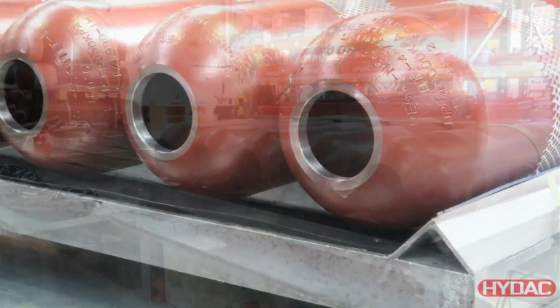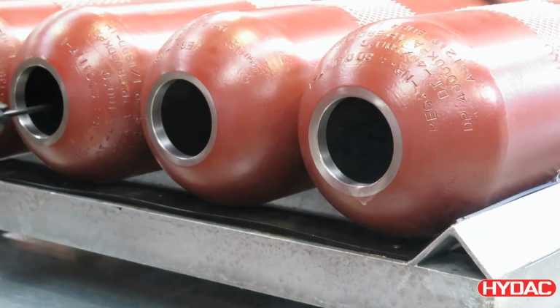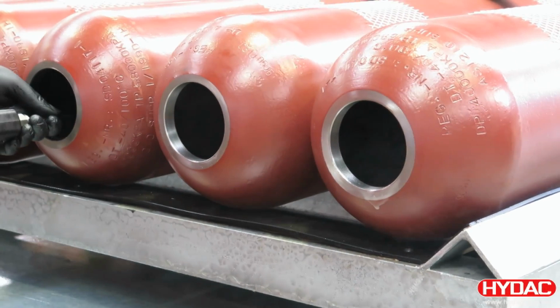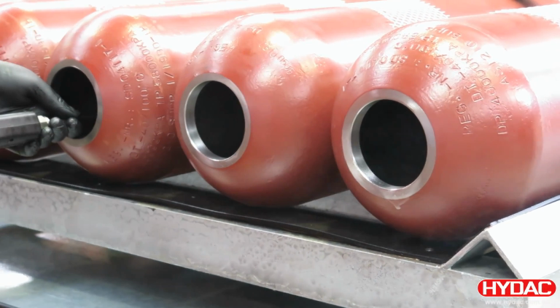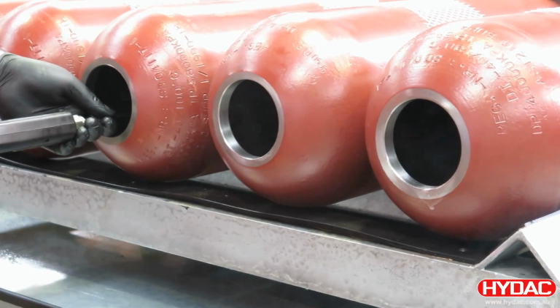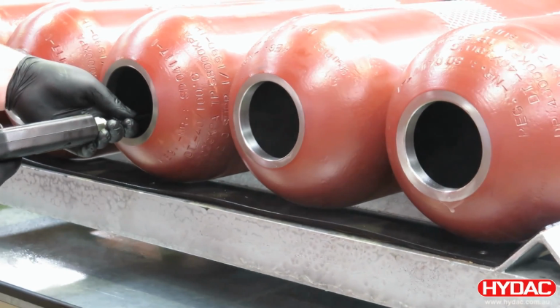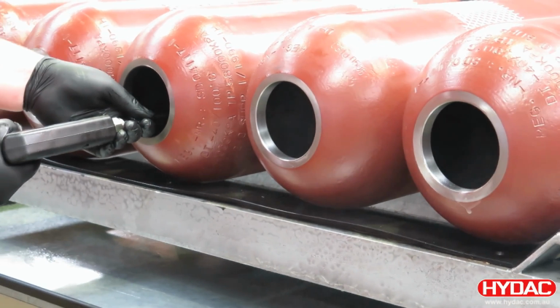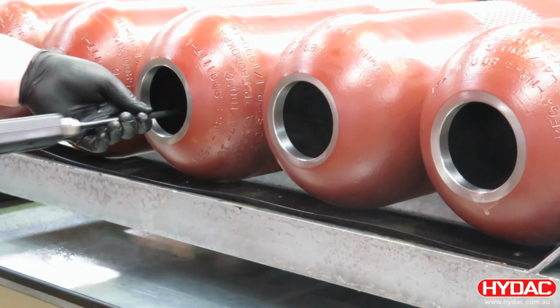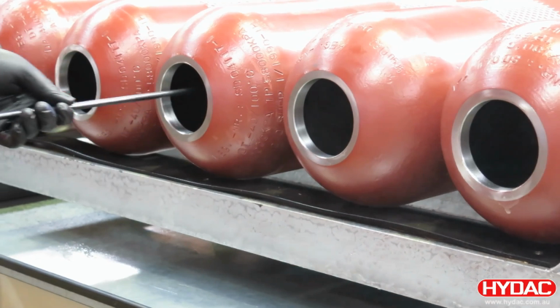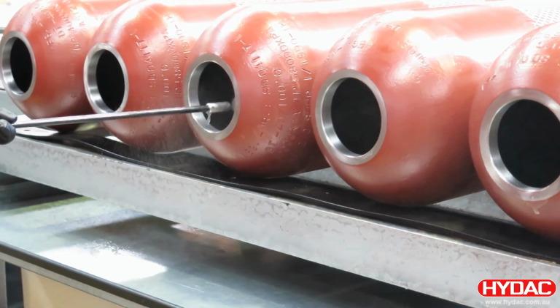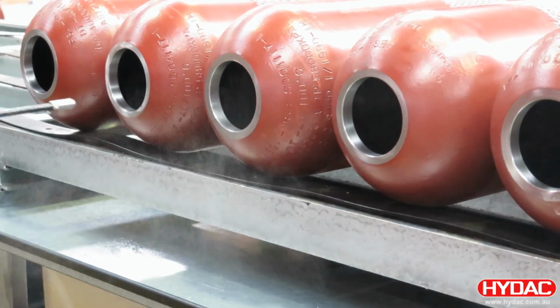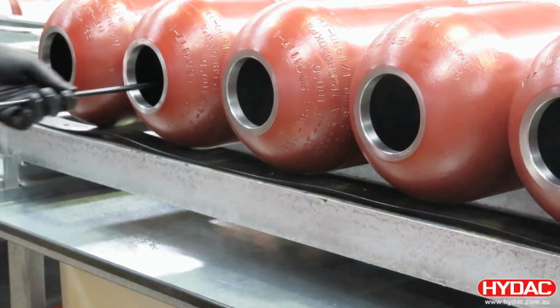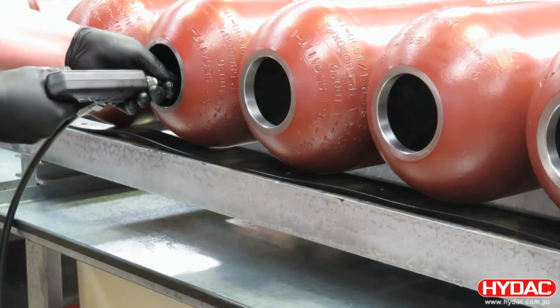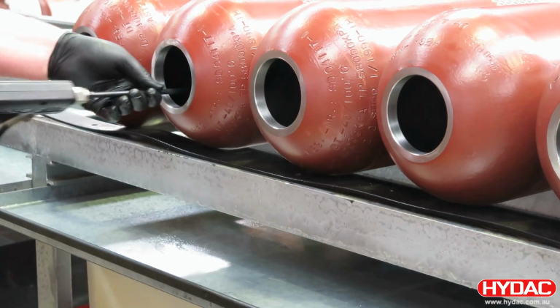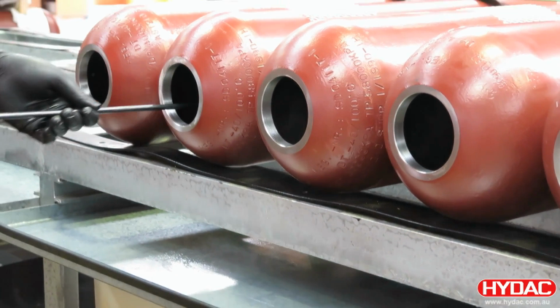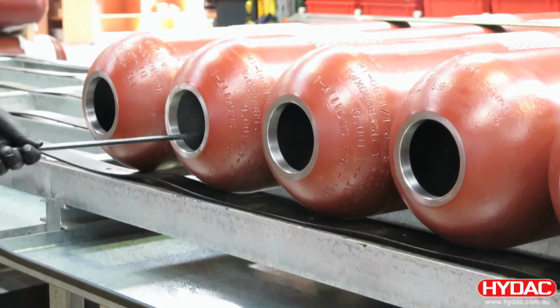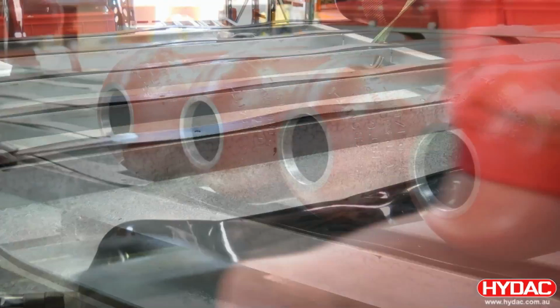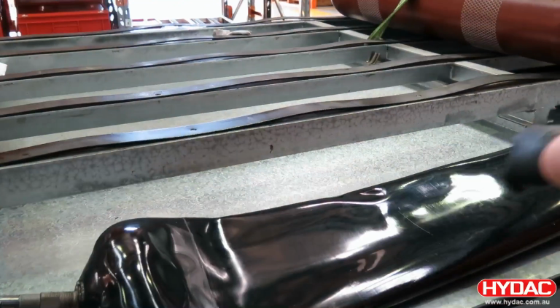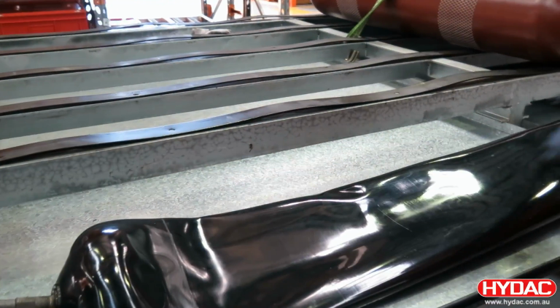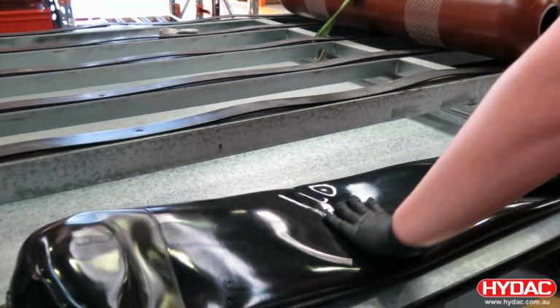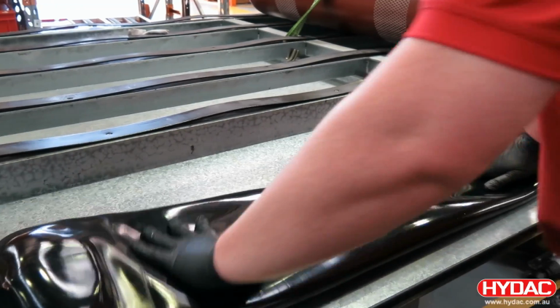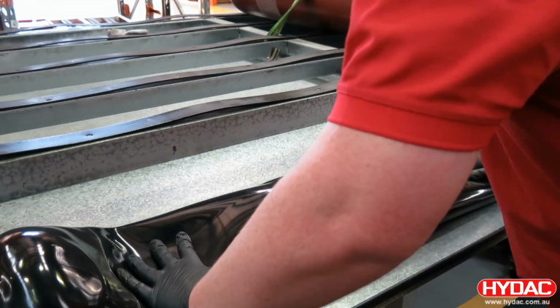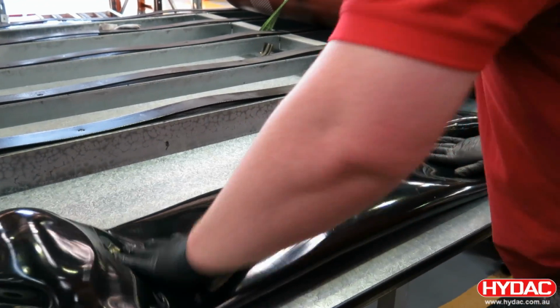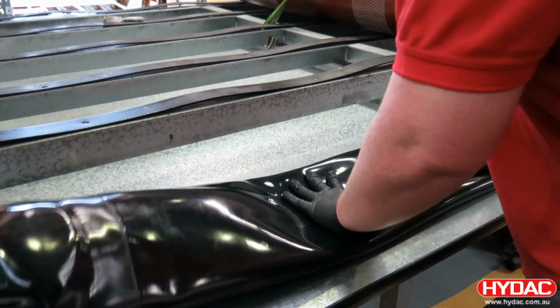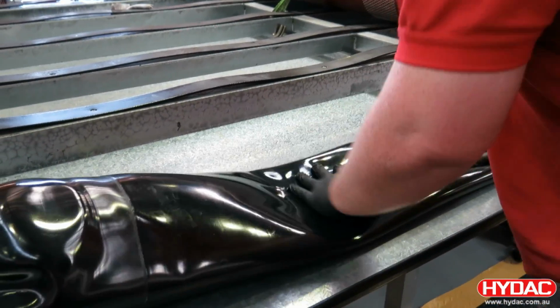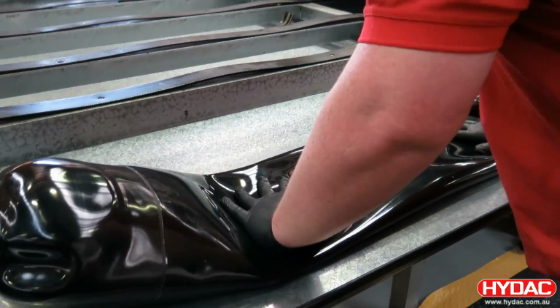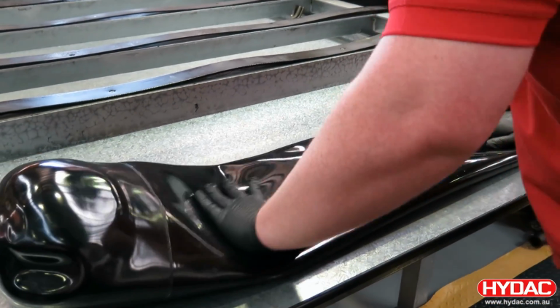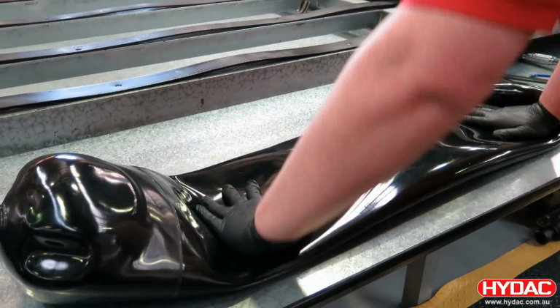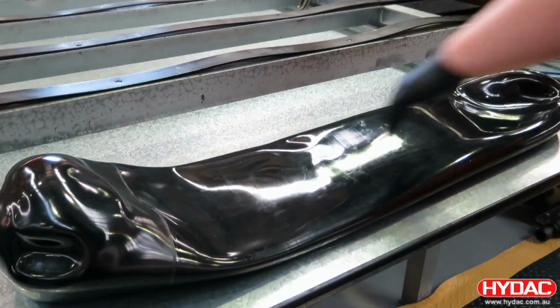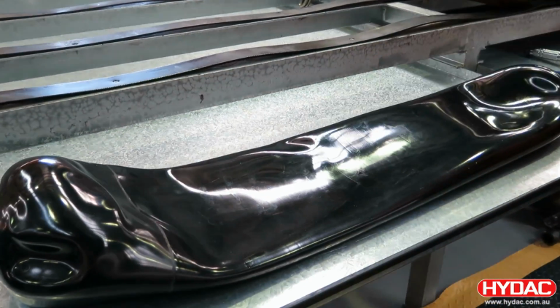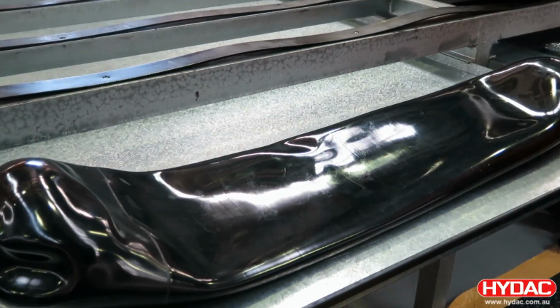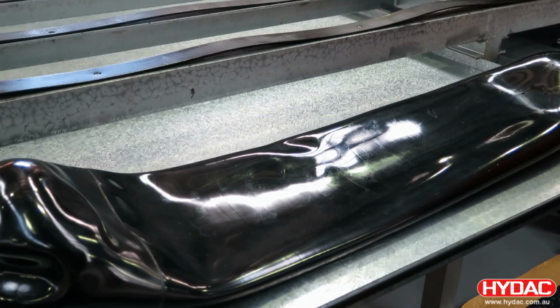The first step in assembling these accumulators is to ensure that the shells are clean on the inside and the outside. We're using a sprayed lubricant here to coat the inside of the shell.